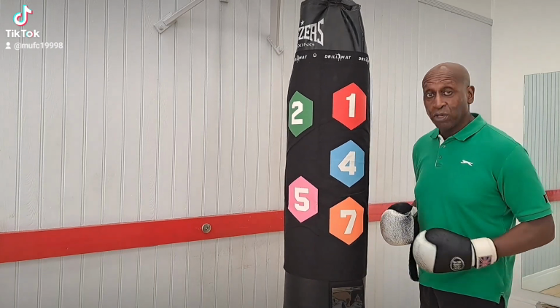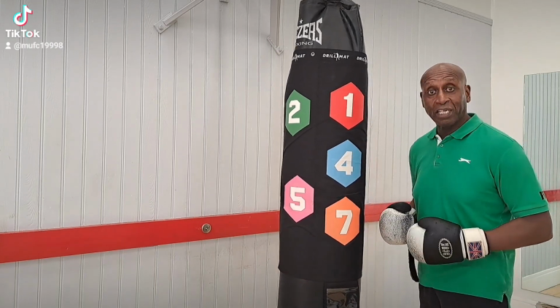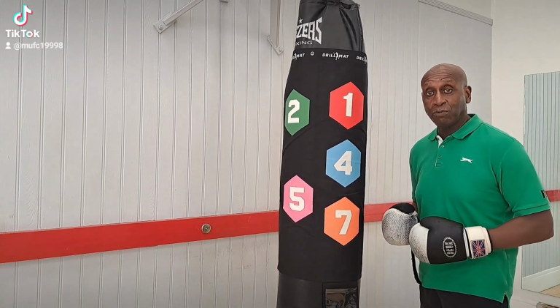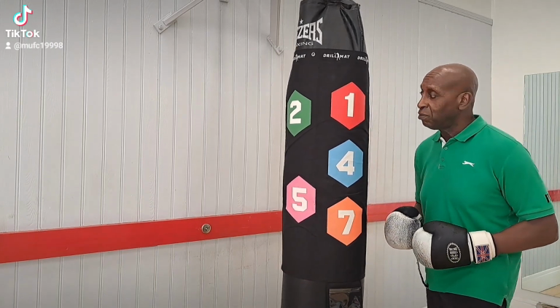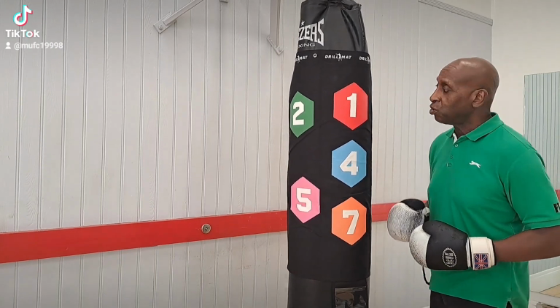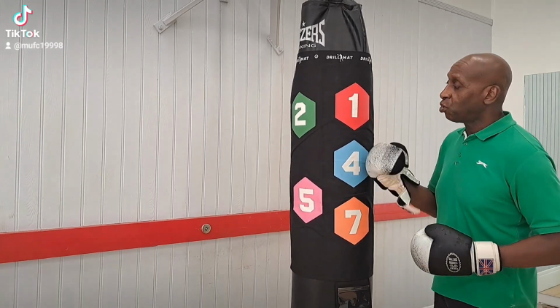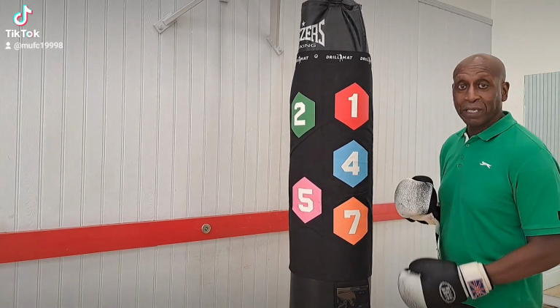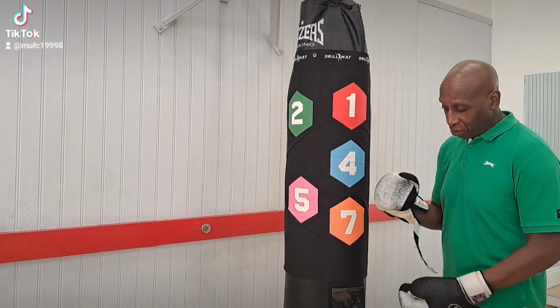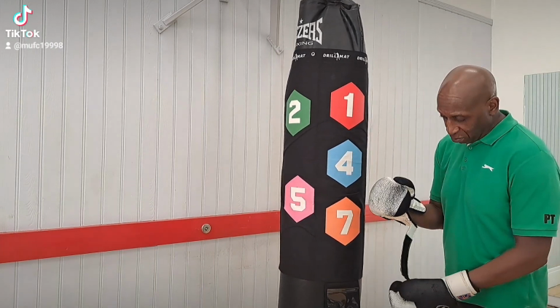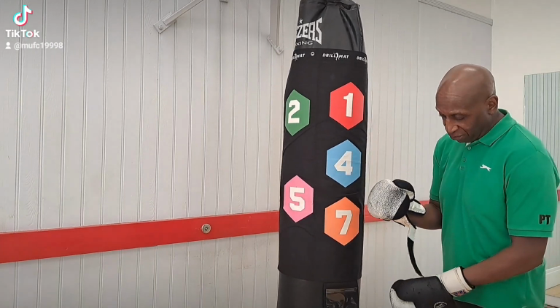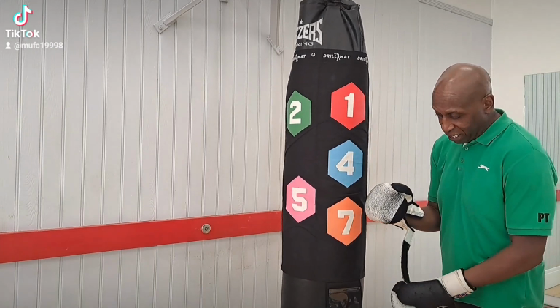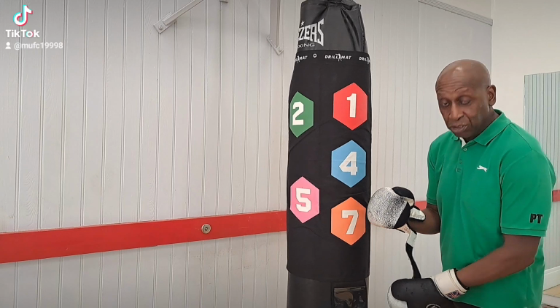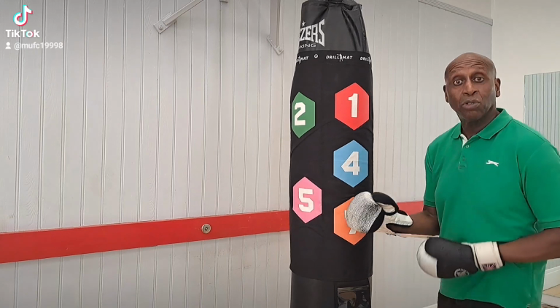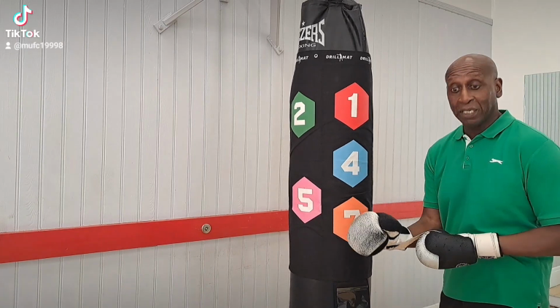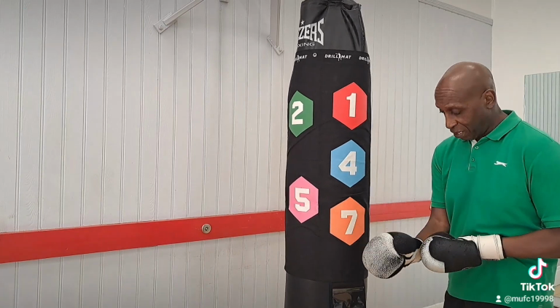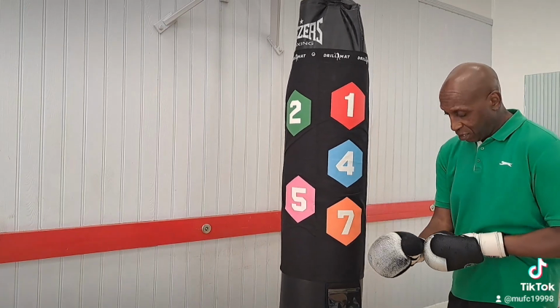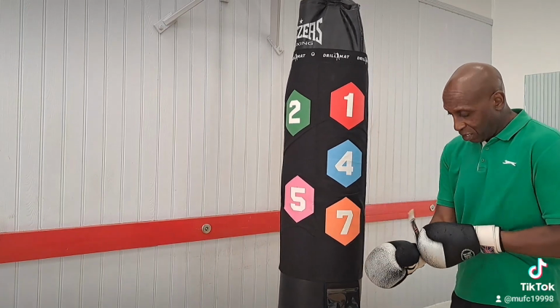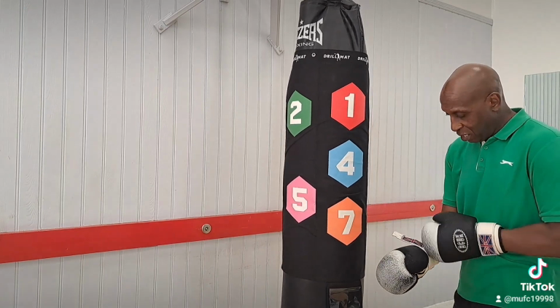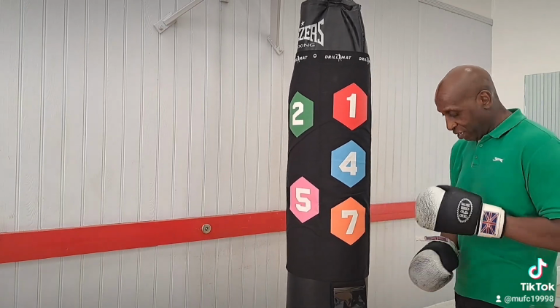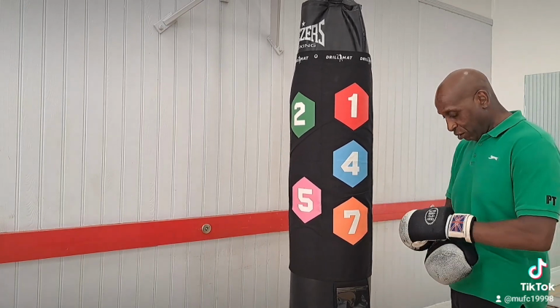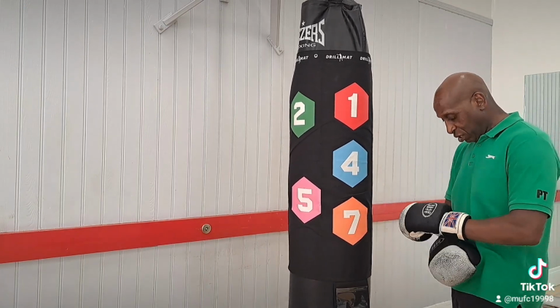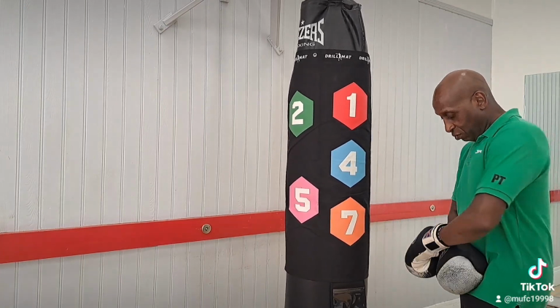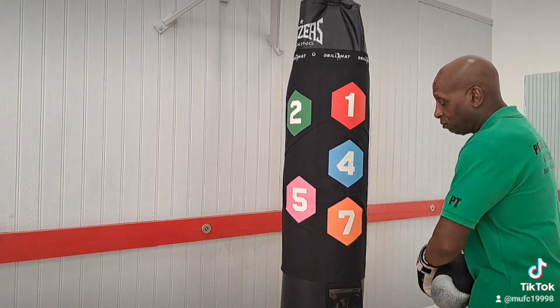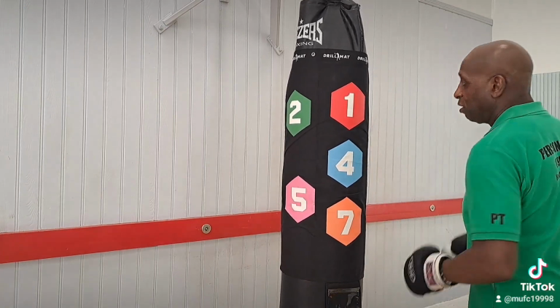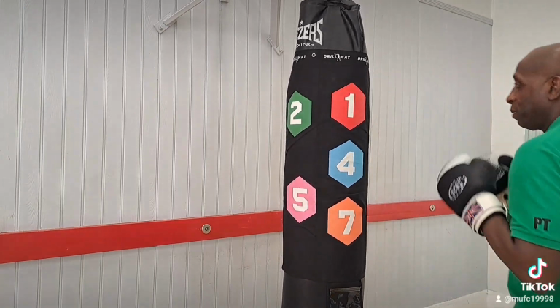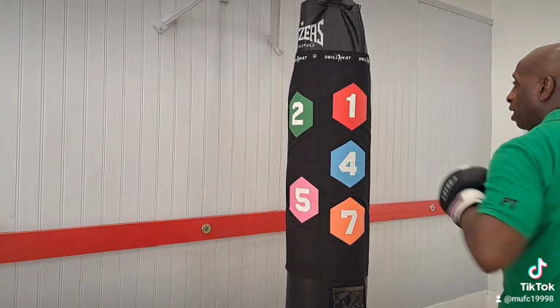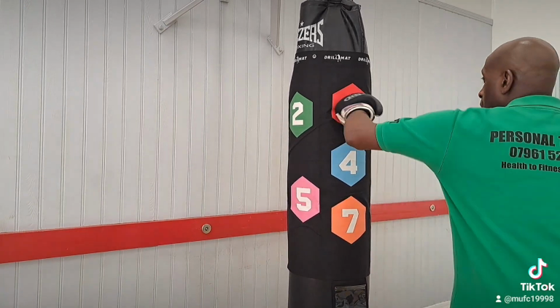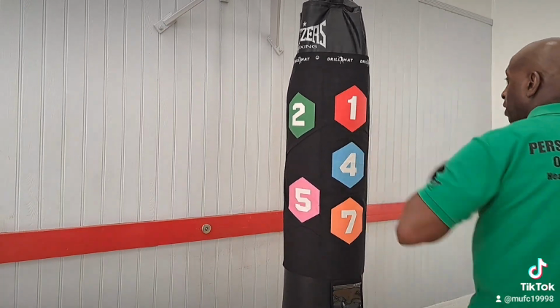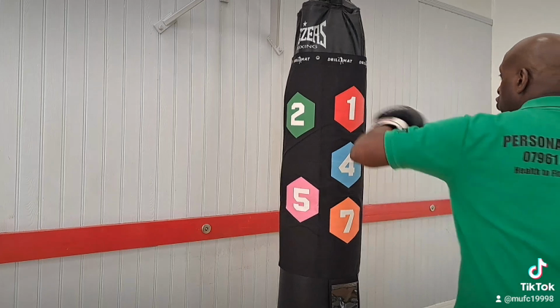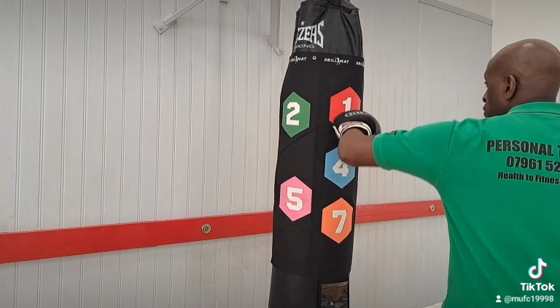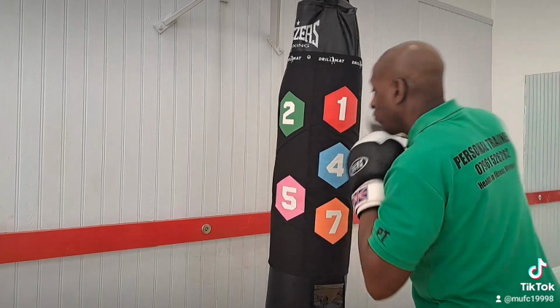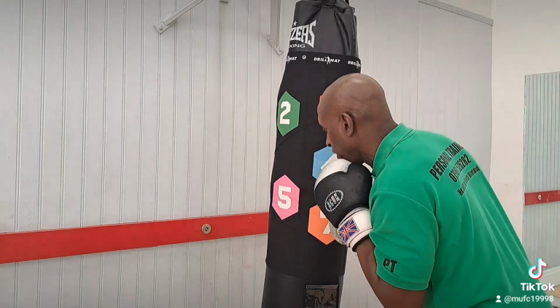All you've got to say to them is do a little combination, hit three numbers or one number. And here it goes, from here — one, two, three.